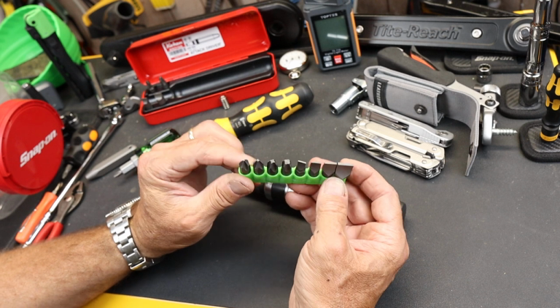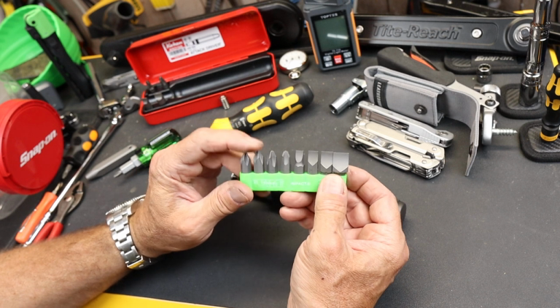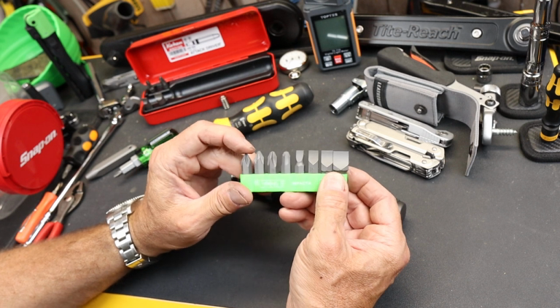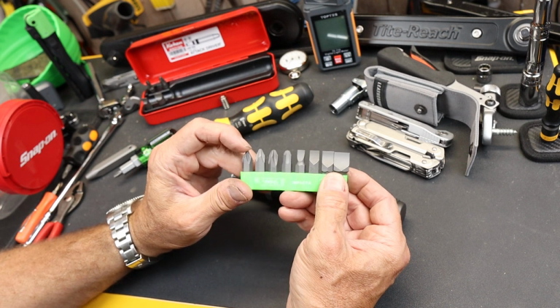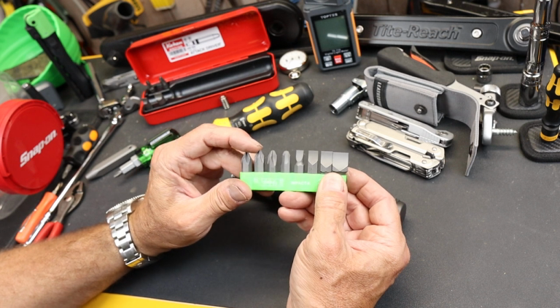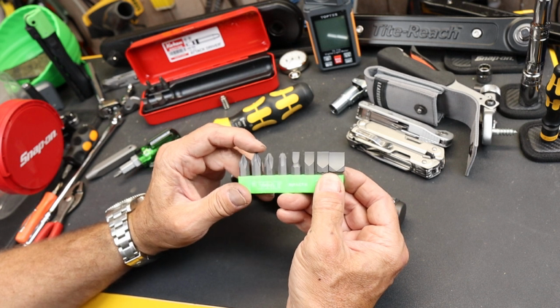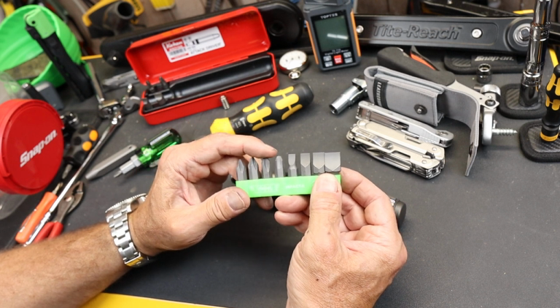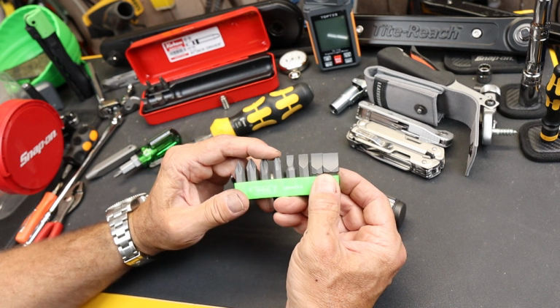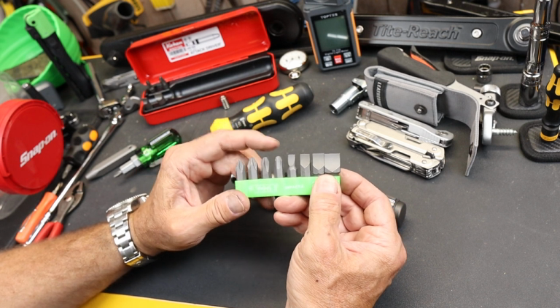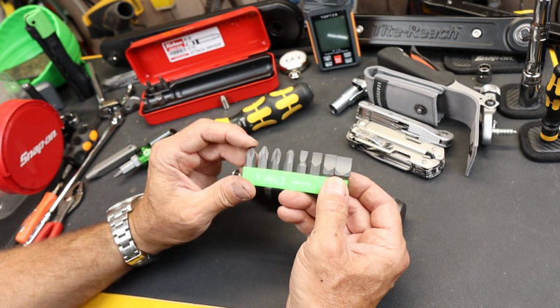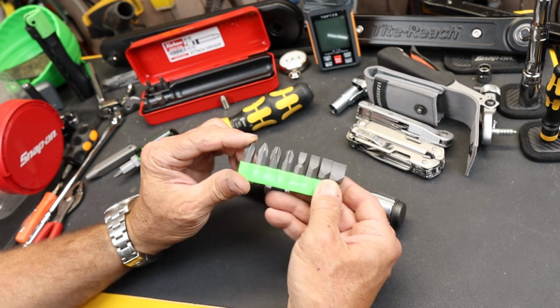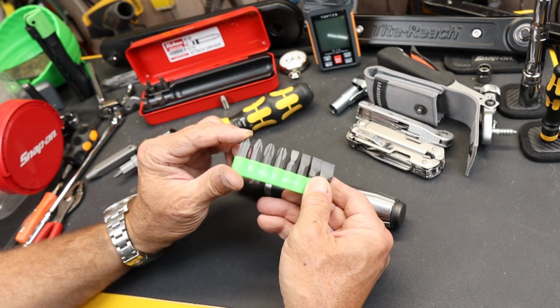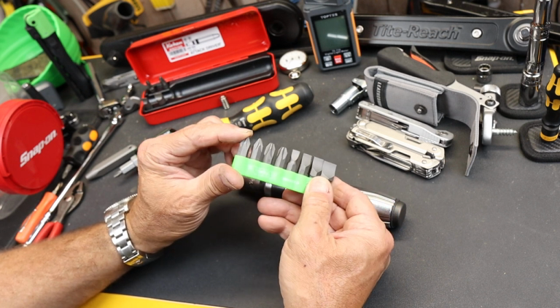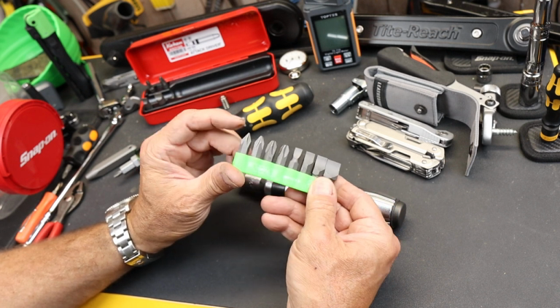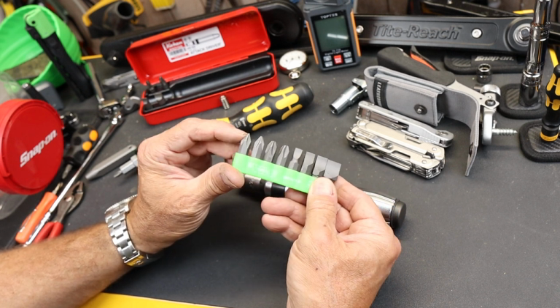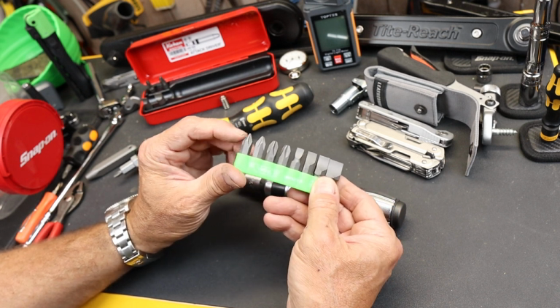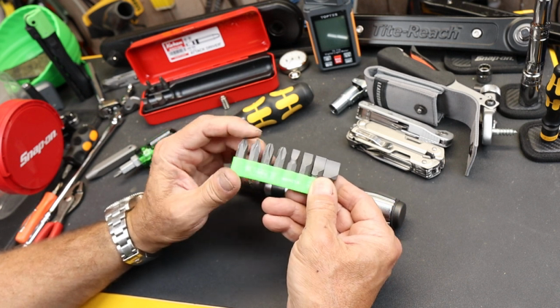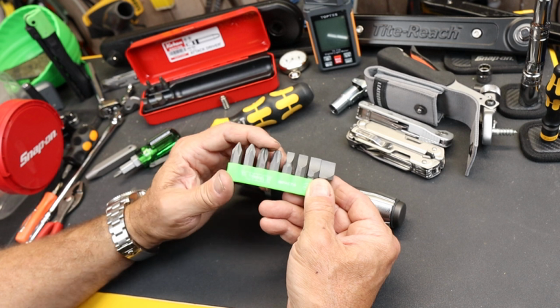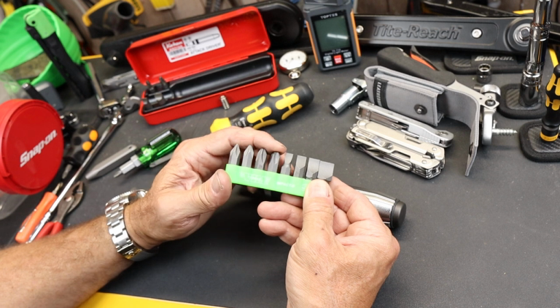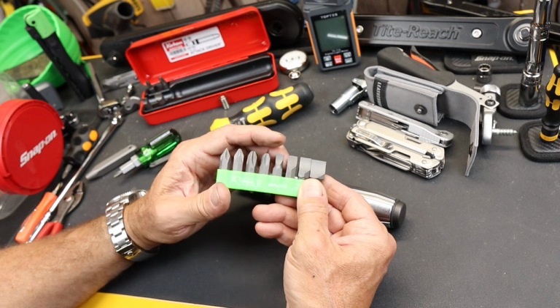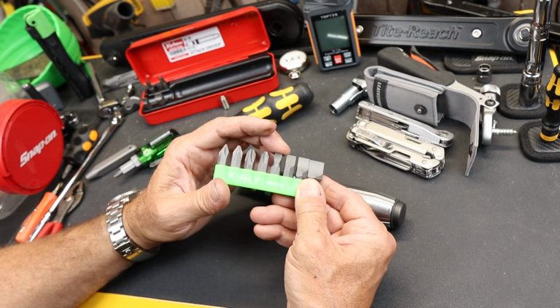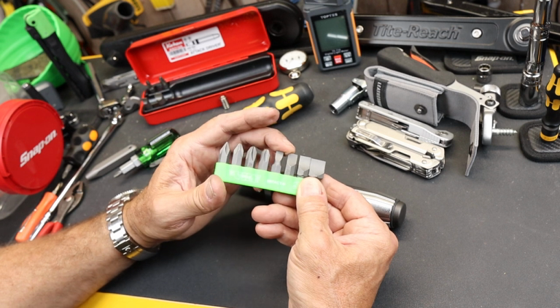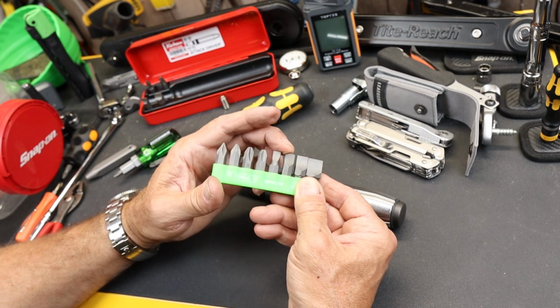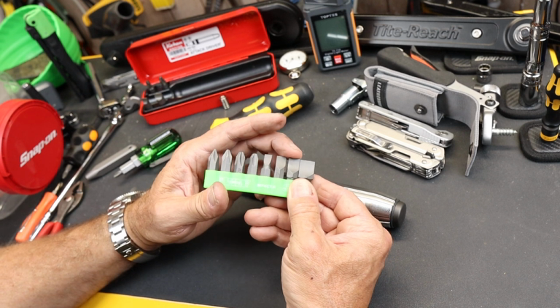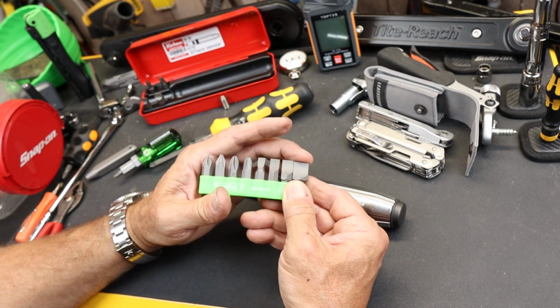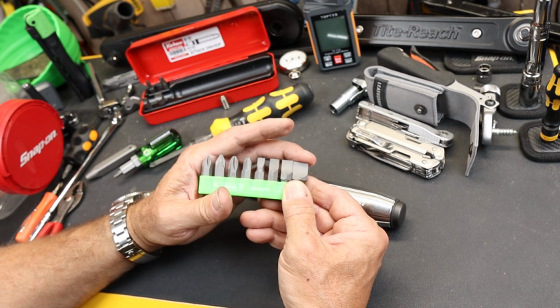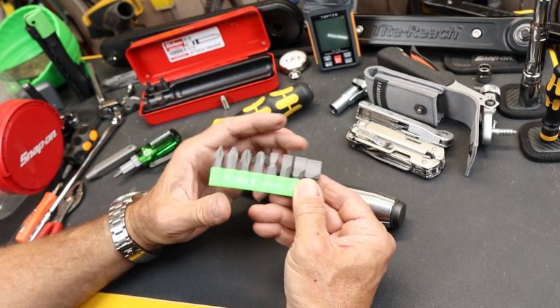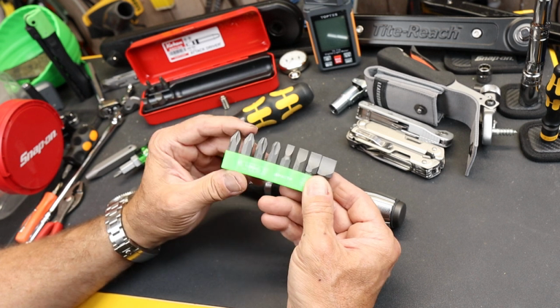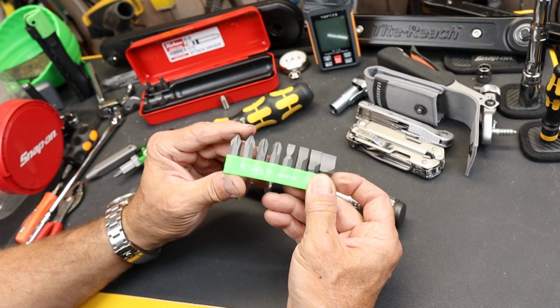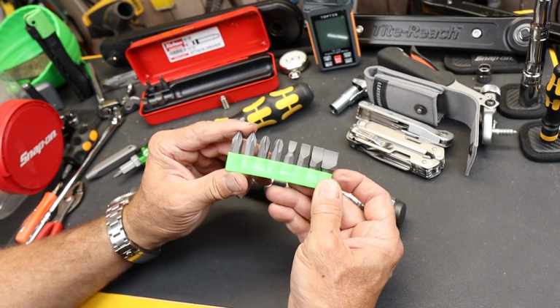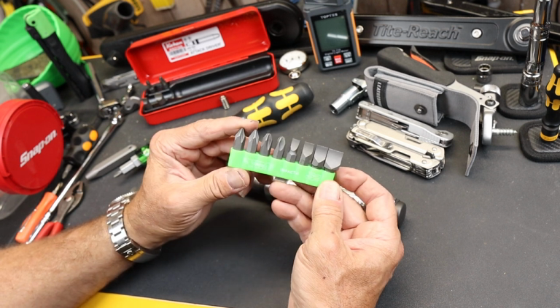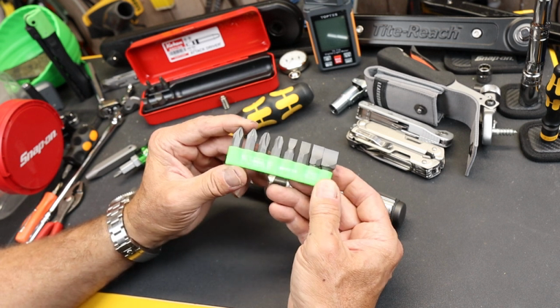There are Phillips 1 through 4 — four in the Phillips — and then four different size slotted as well.